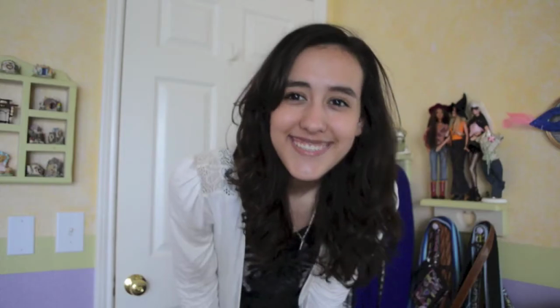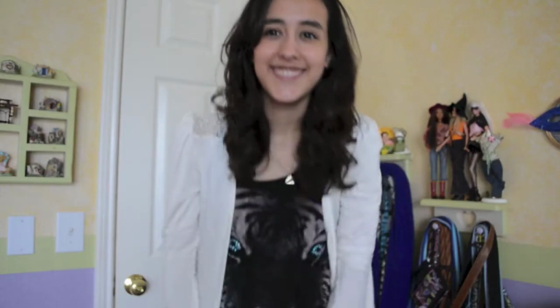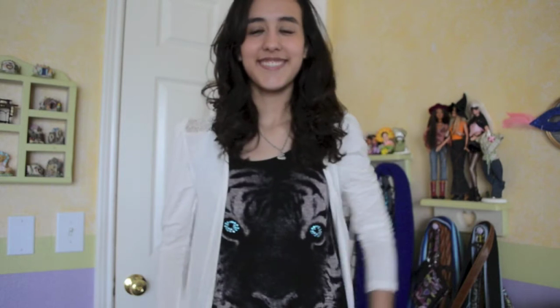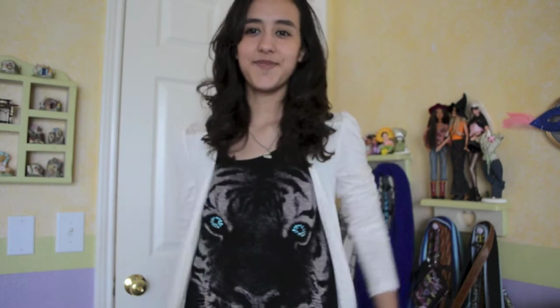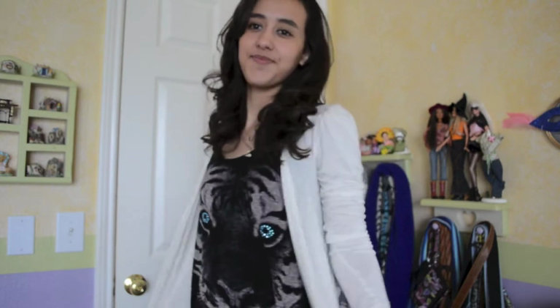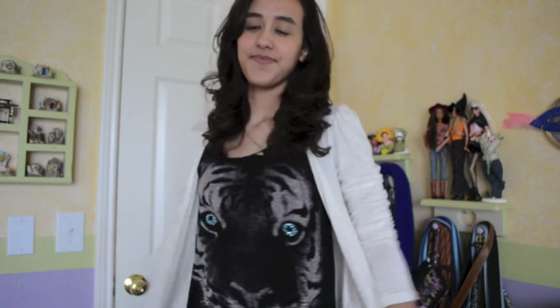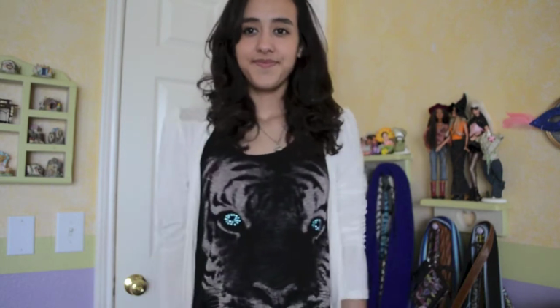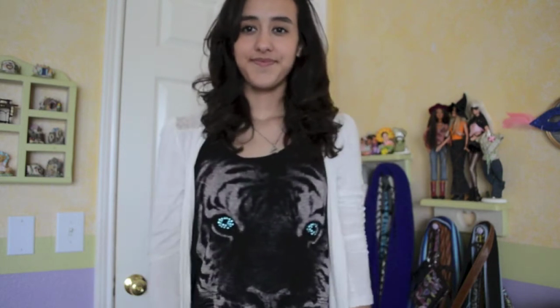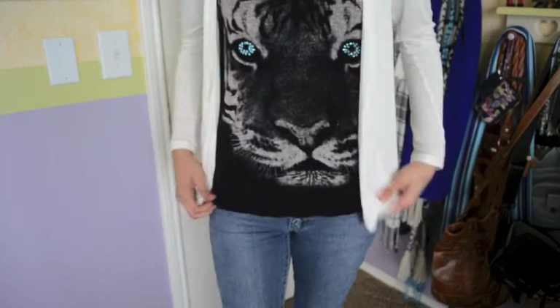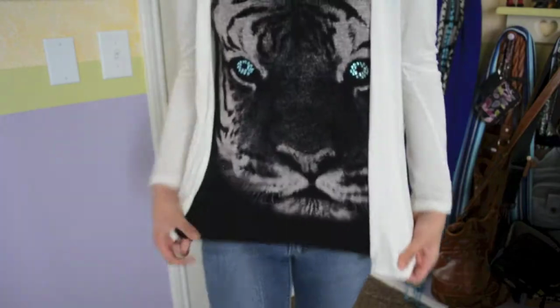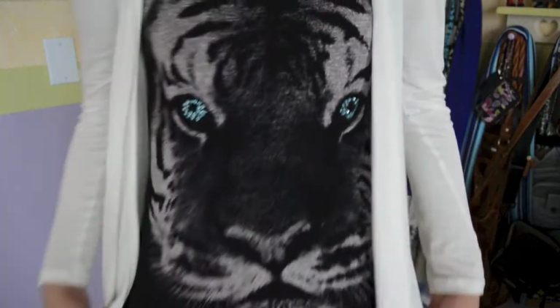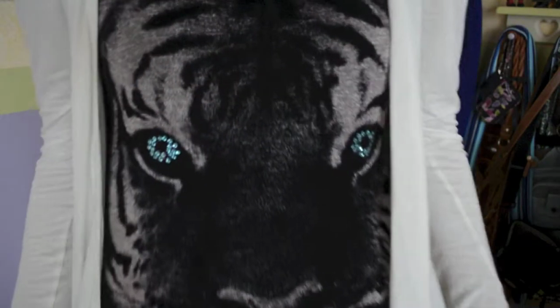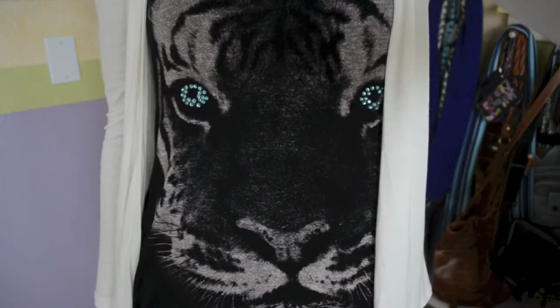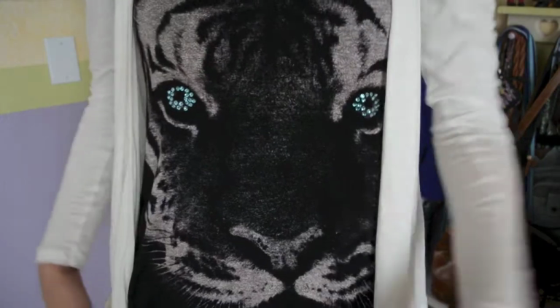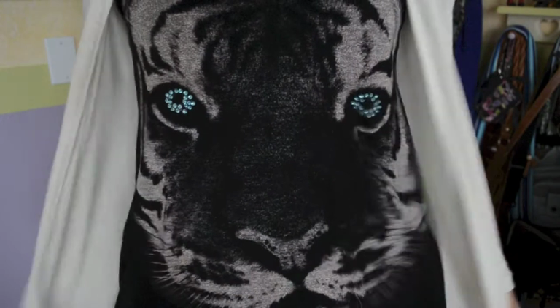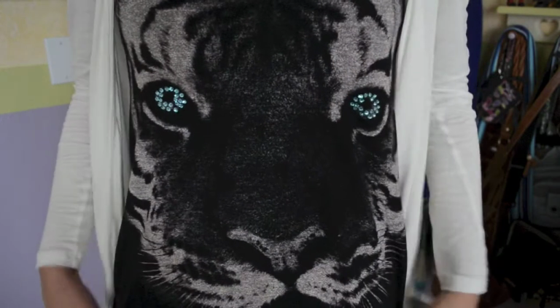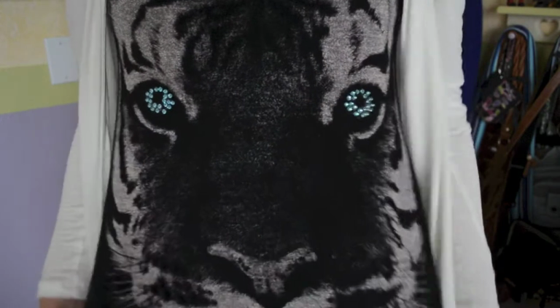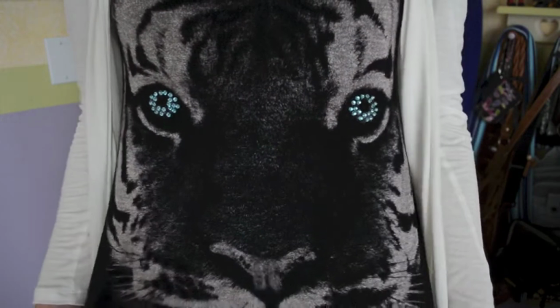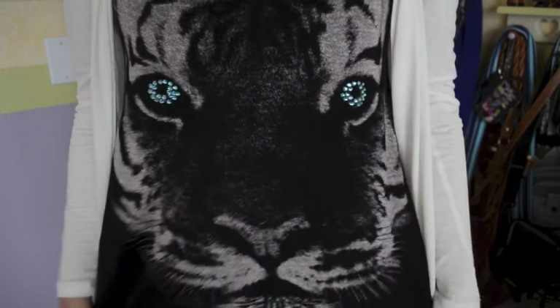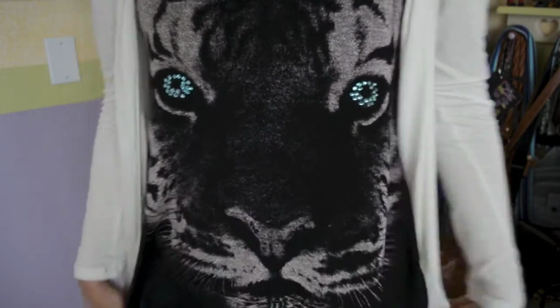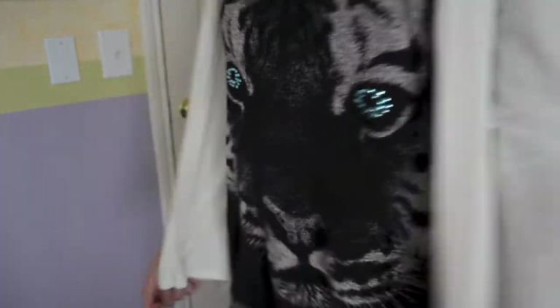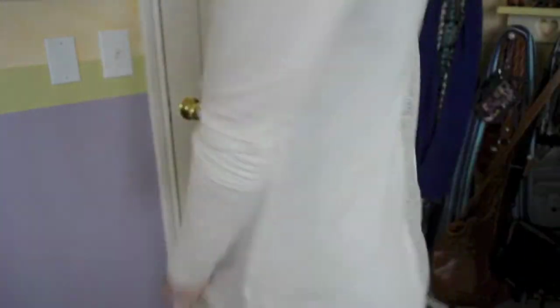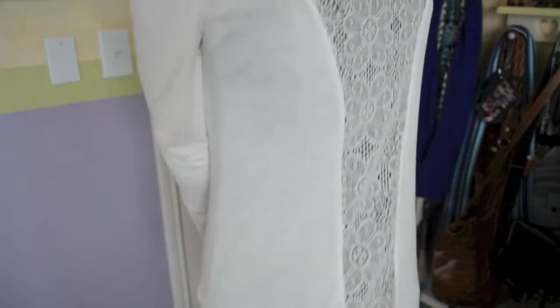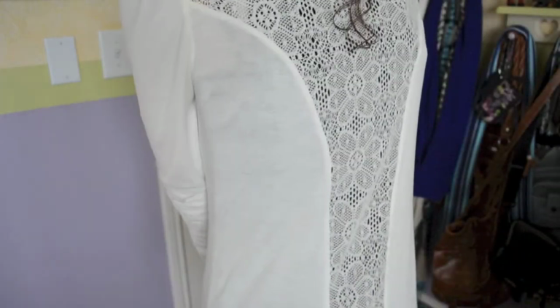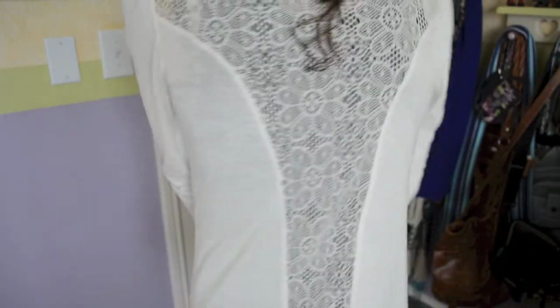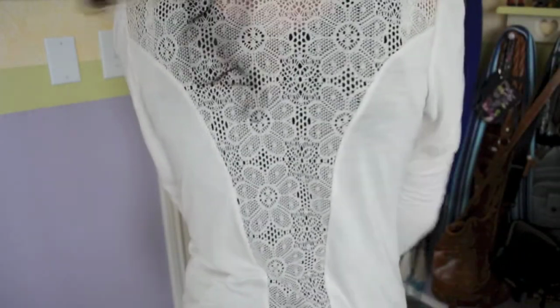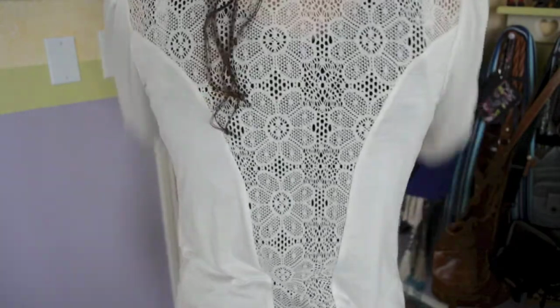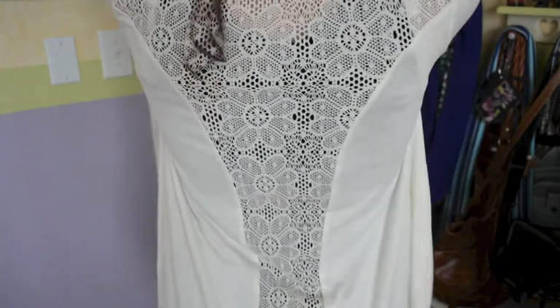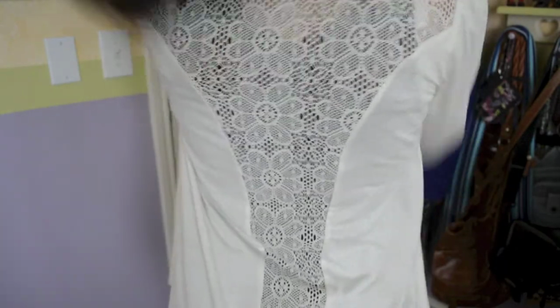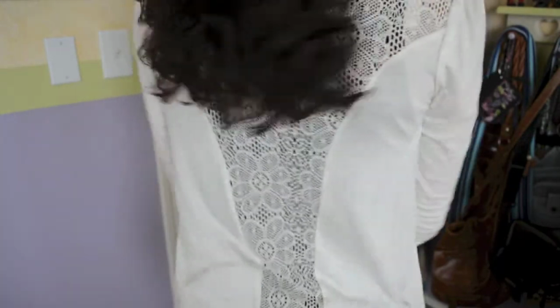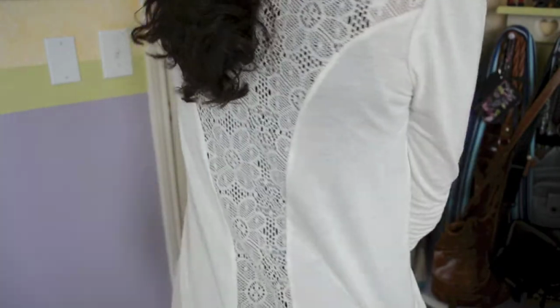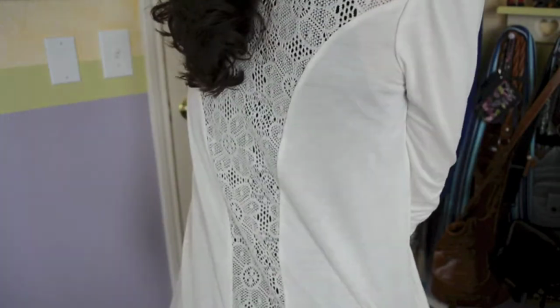Hey everybody! So on Monday I wore this really cool tiger print tank top and it has these really cool gems around the eyes of it that really makes this shirt pop in my opinion and it just reminds me of Tumblr. I don't know — I got it from TJ Maxx and then I also got my cover-up from TJ Maxx.